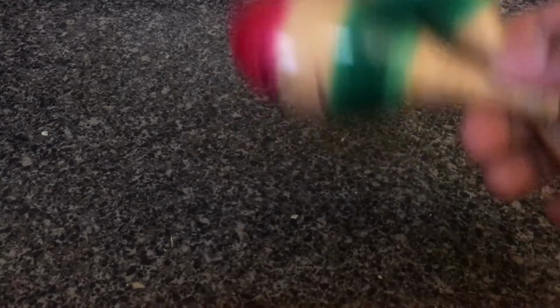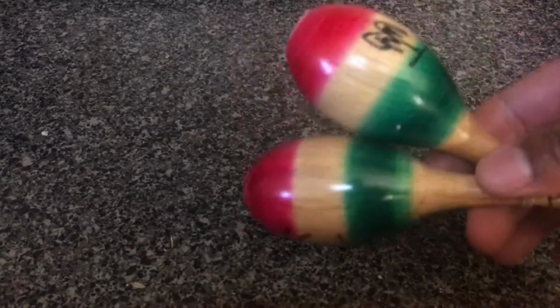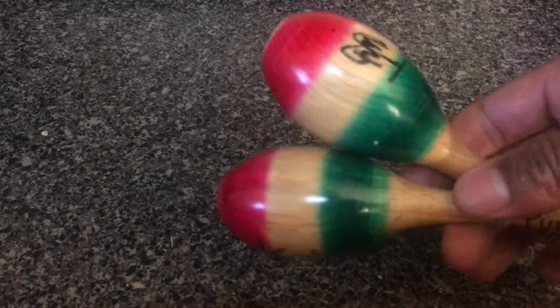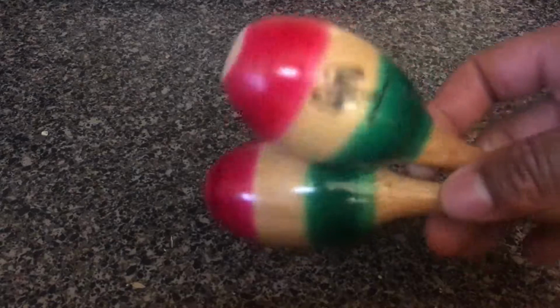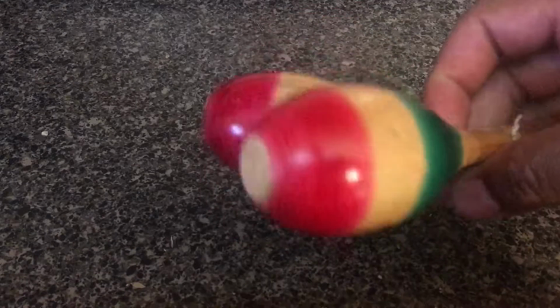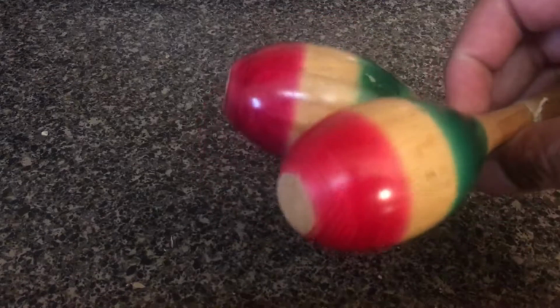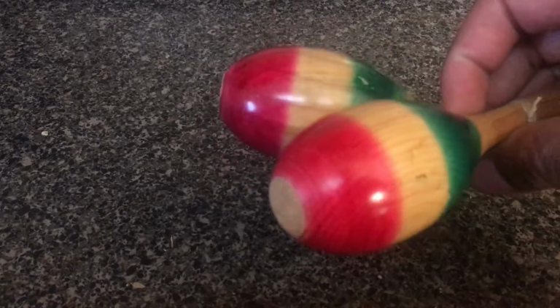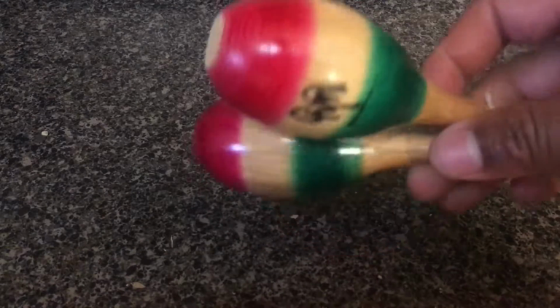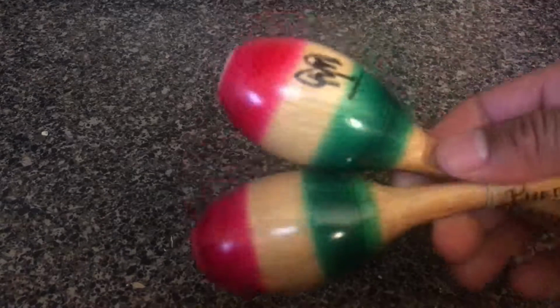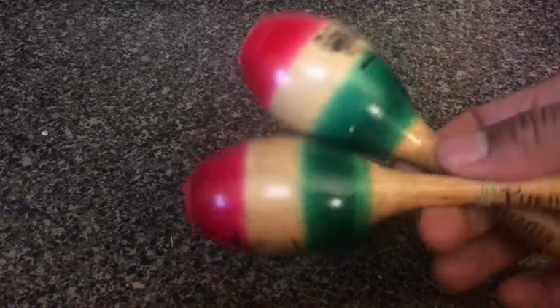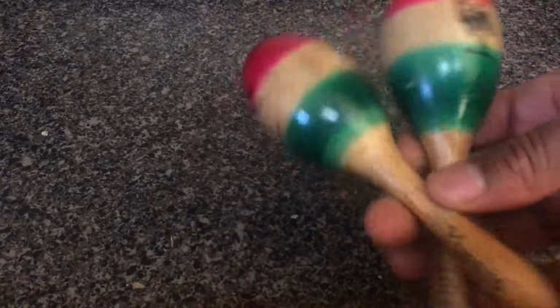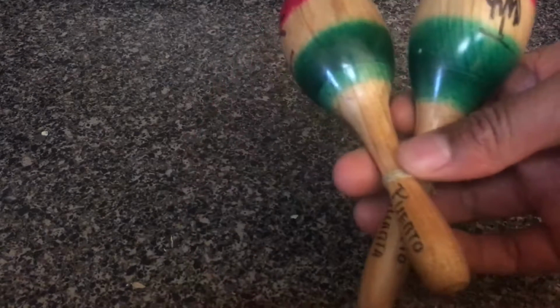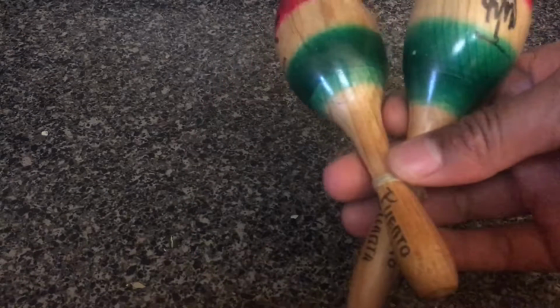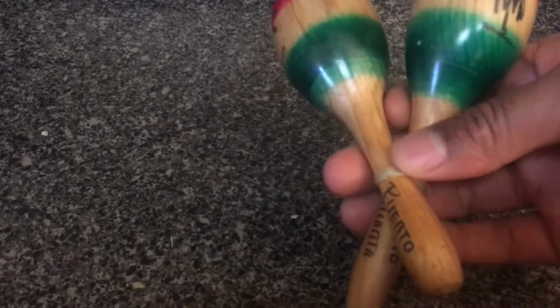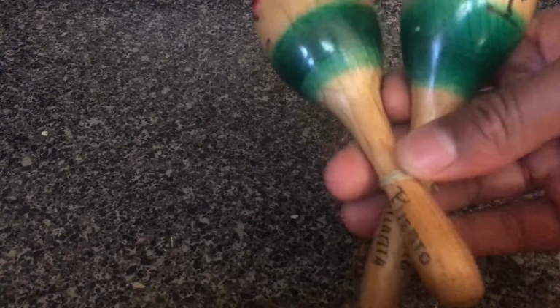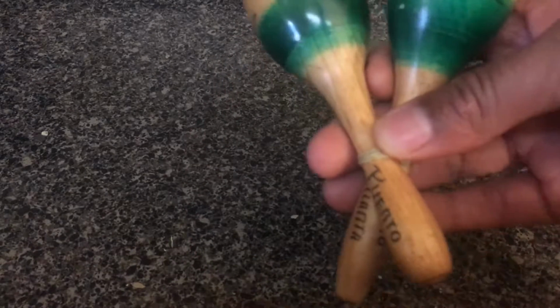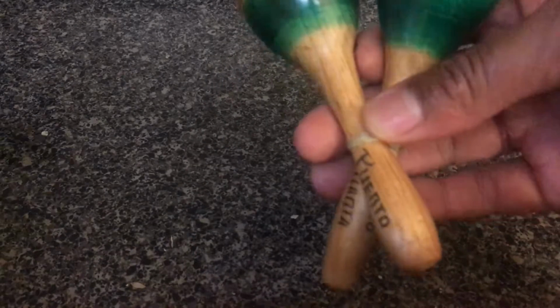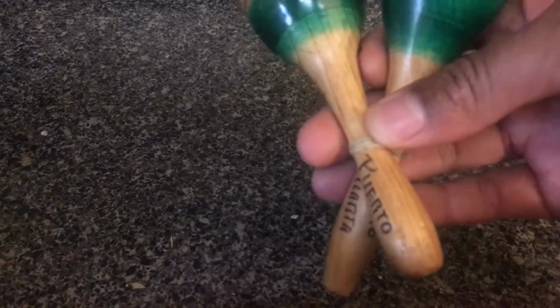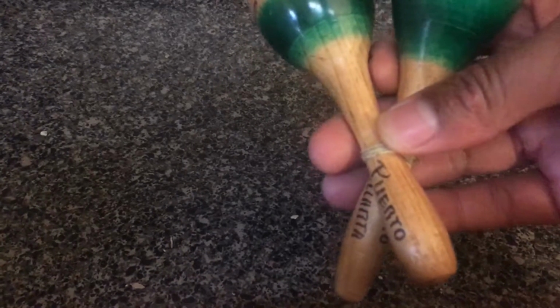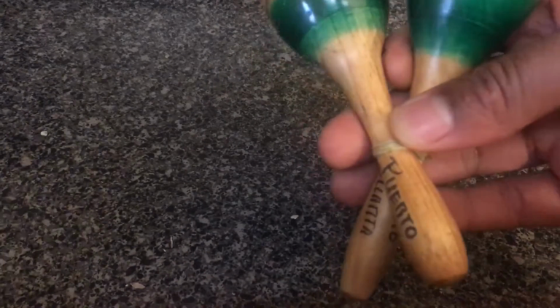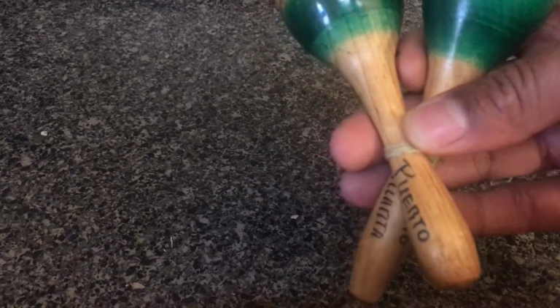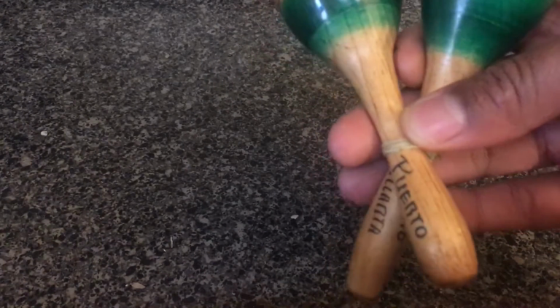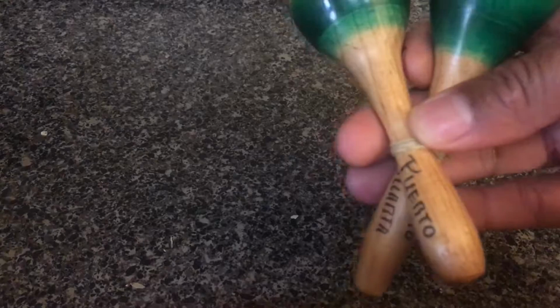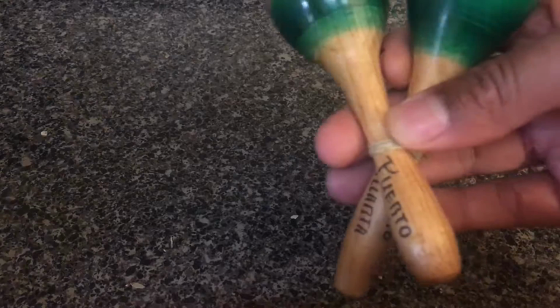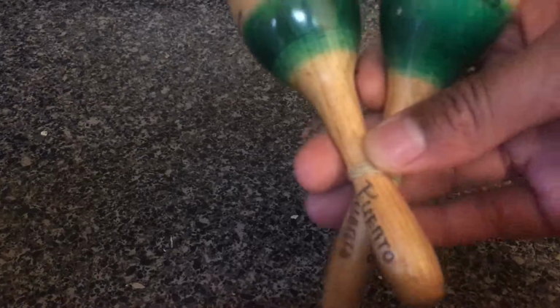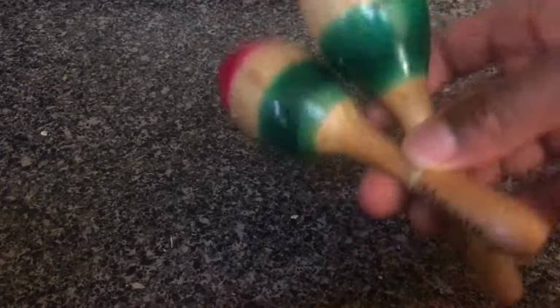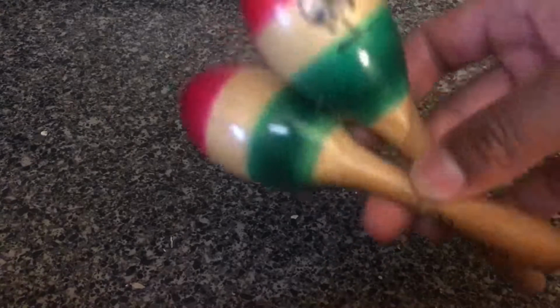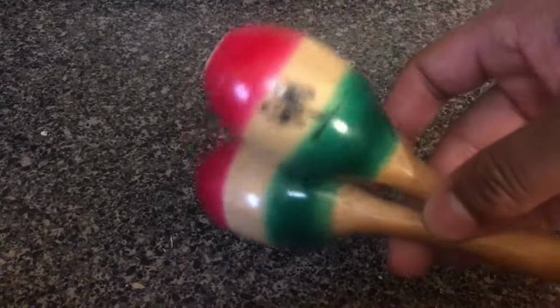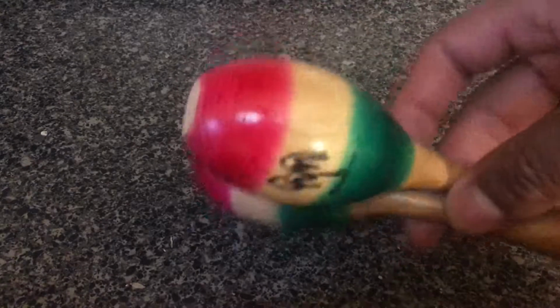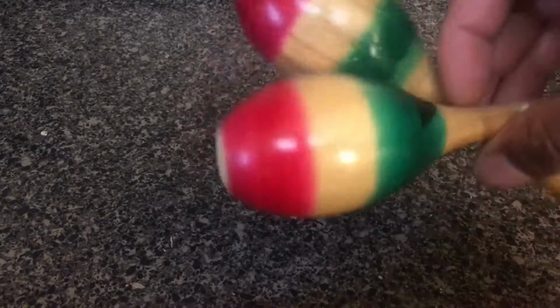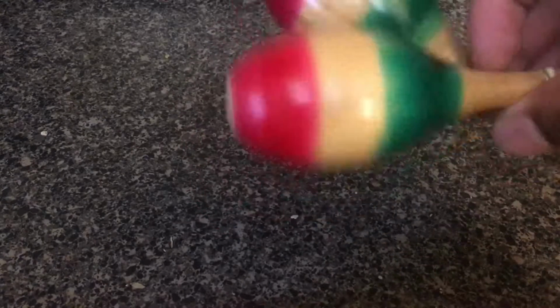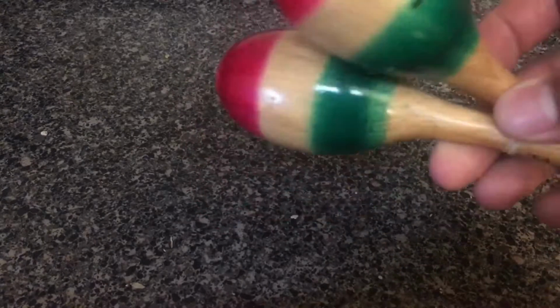And that's how you use maracas. Let me know if you have any questions. Don't forget to check out the description below for more information. Thanks a lot.